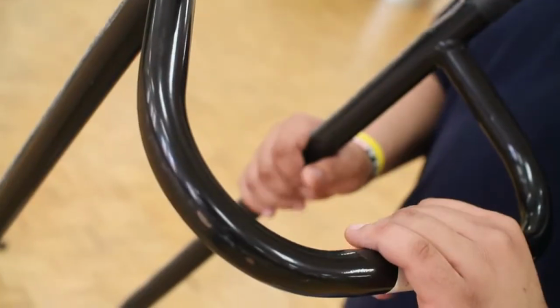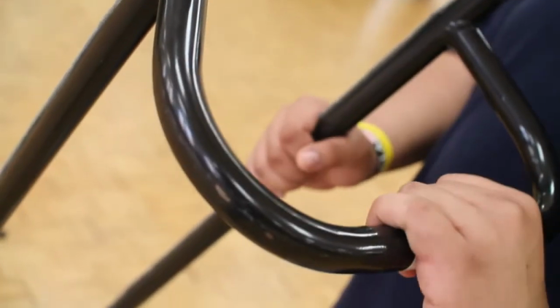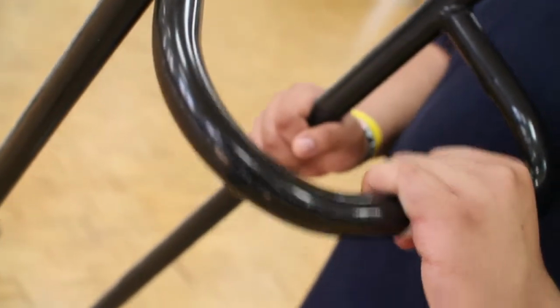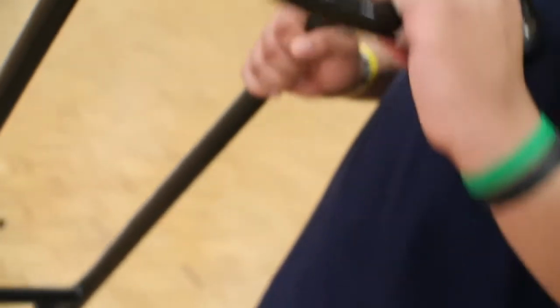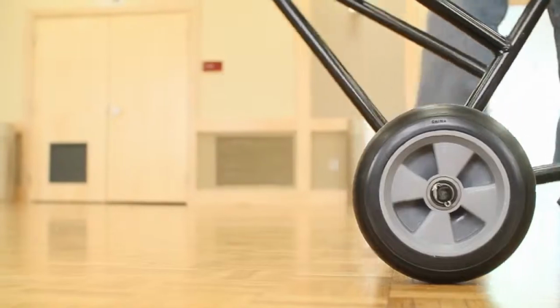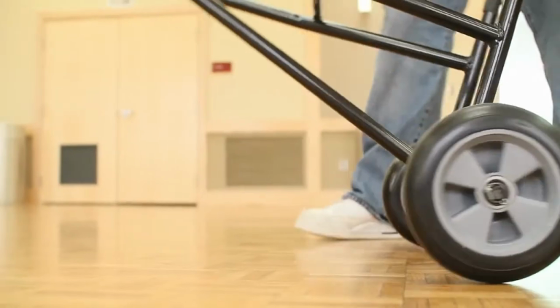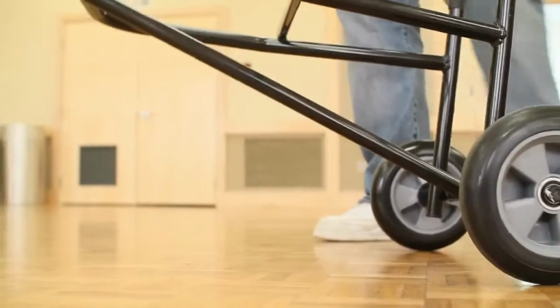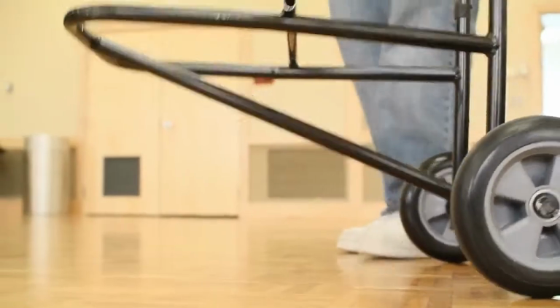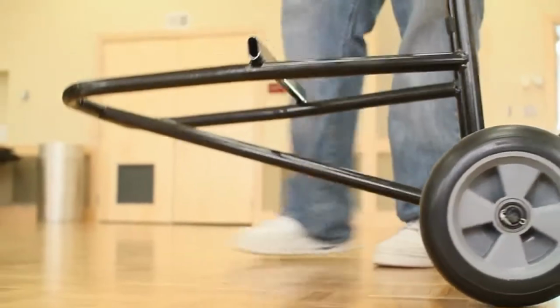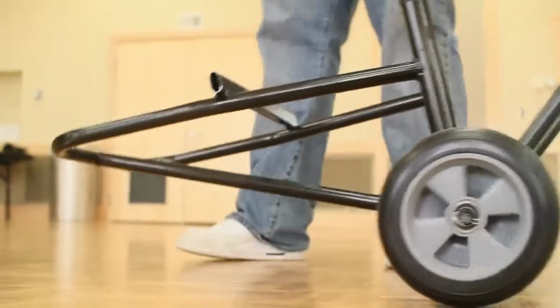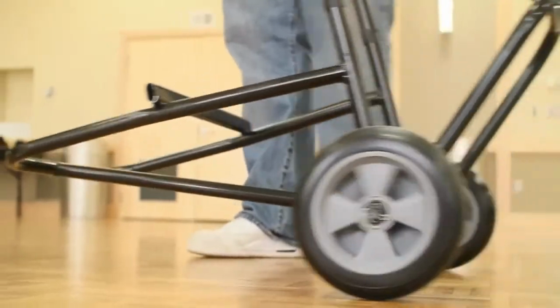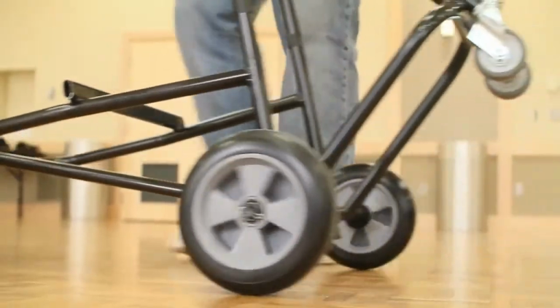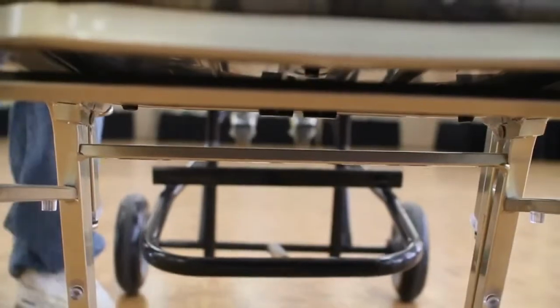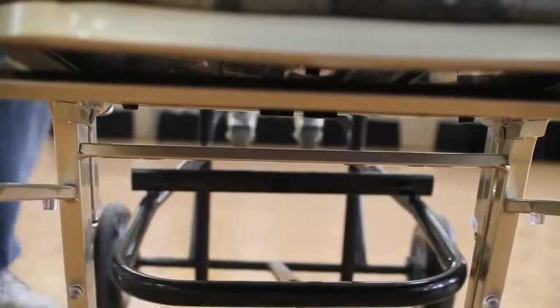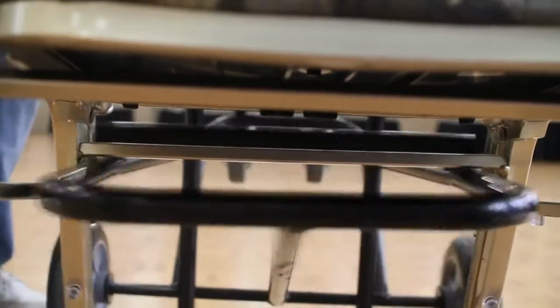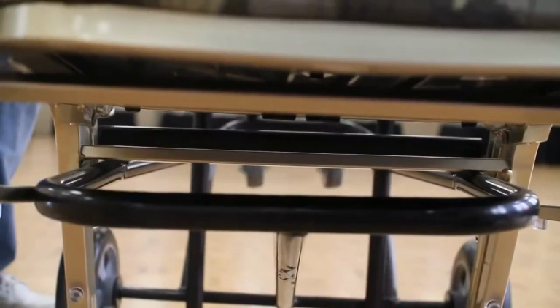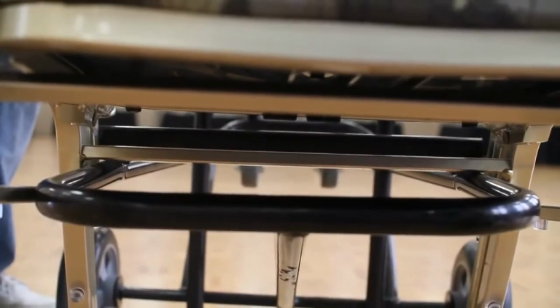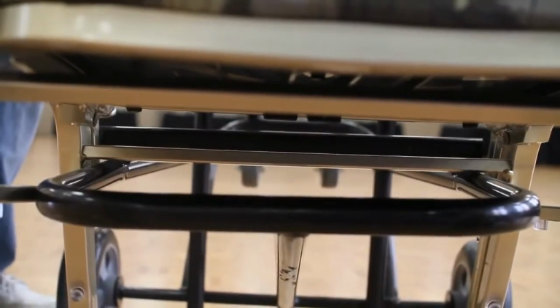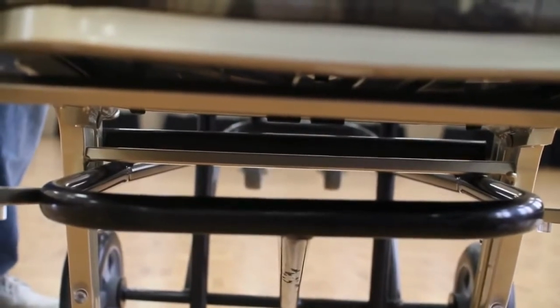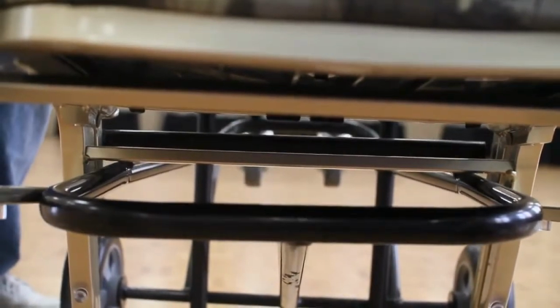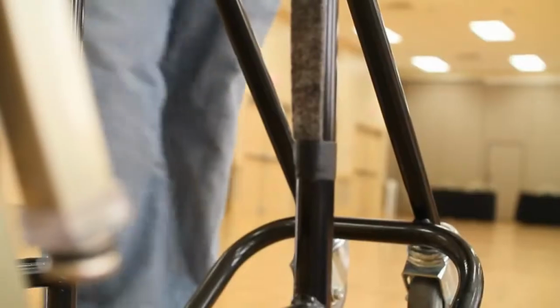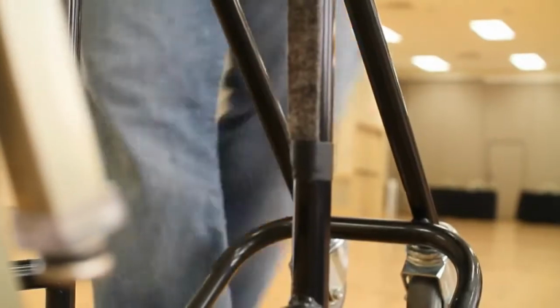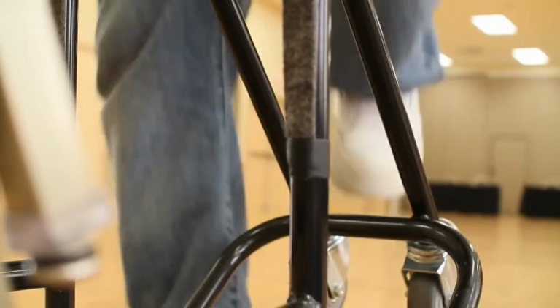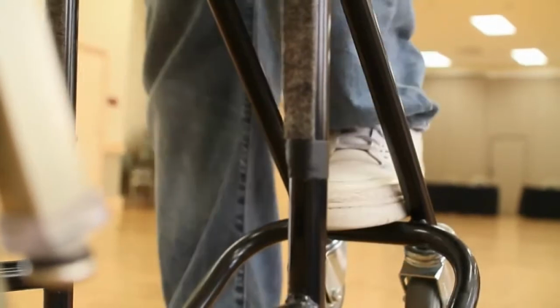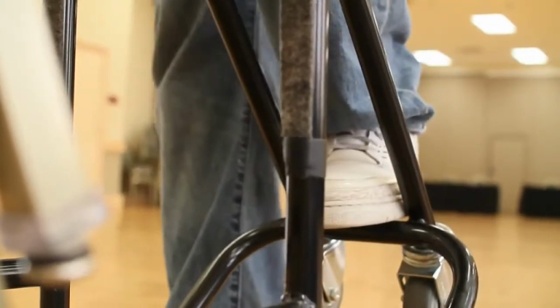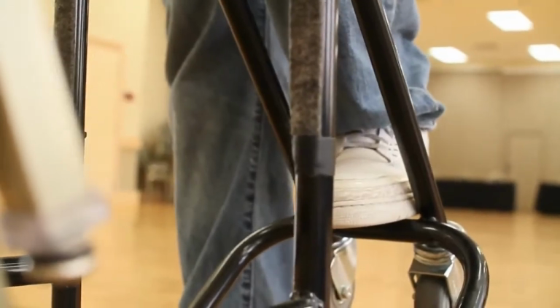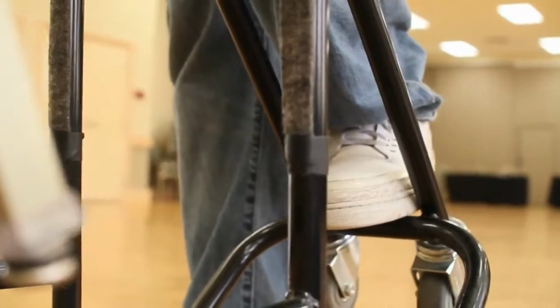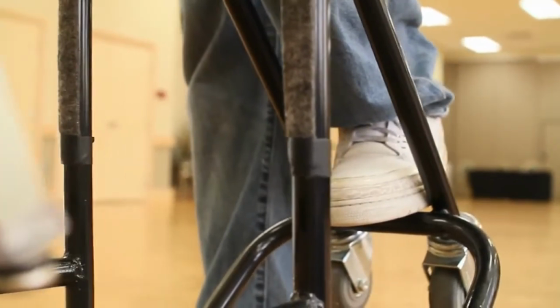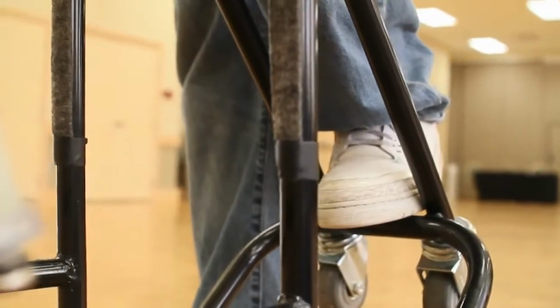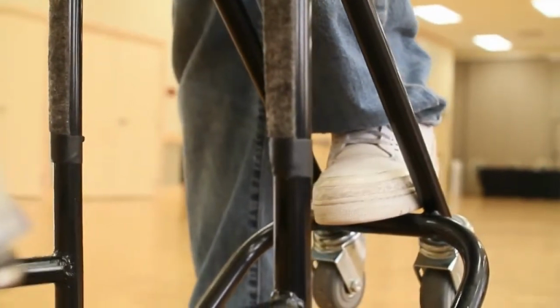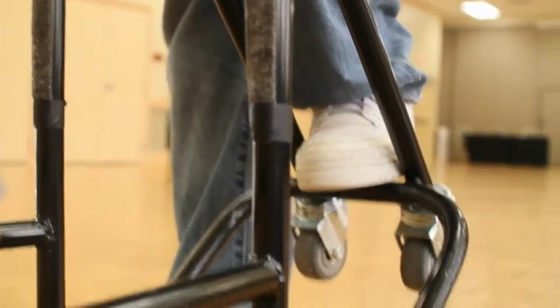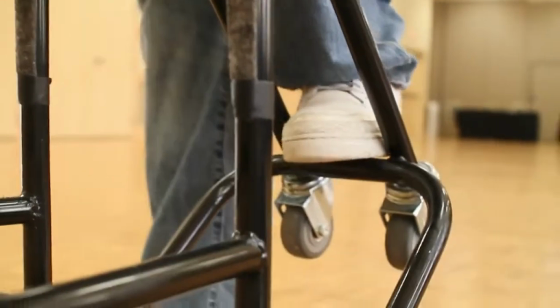Chairlift instructions. Insert the low end of the chairlift under the bottommost chair. Carefully tilt the chairlift backwards until all four wheels are on the ground and stable.